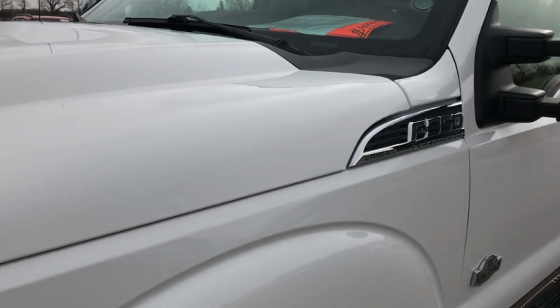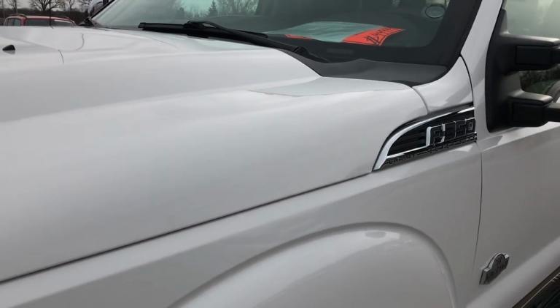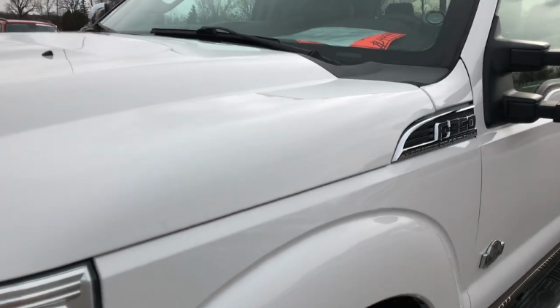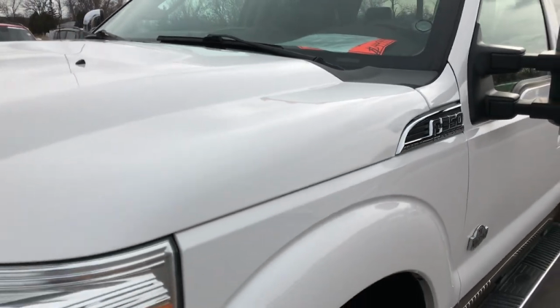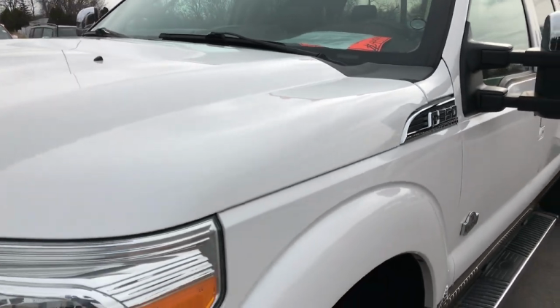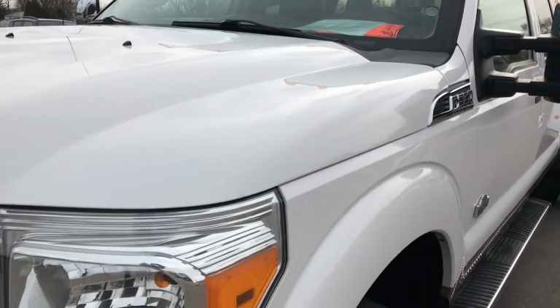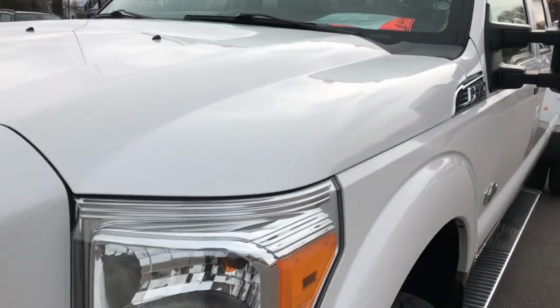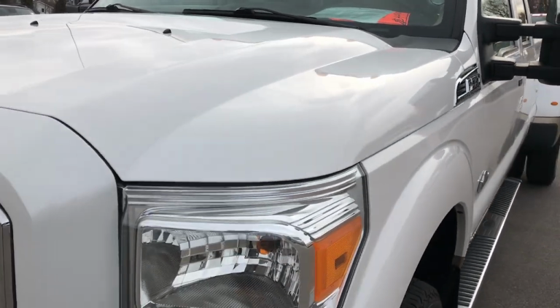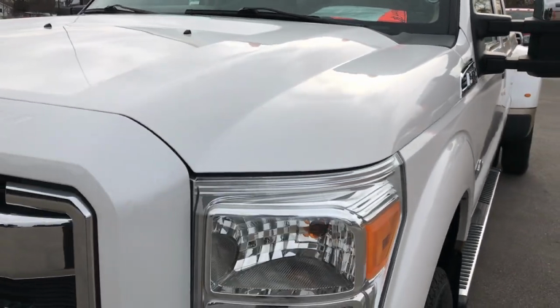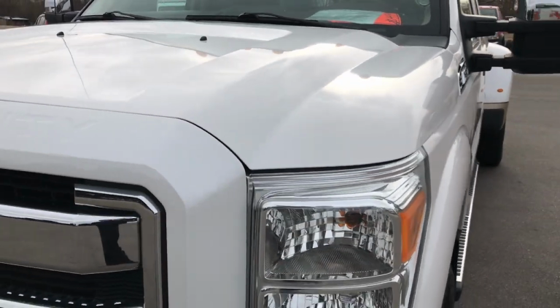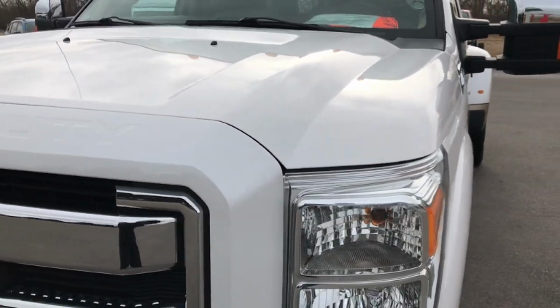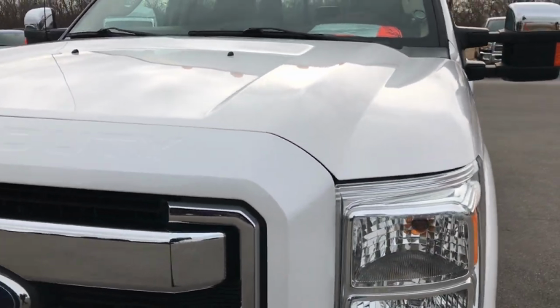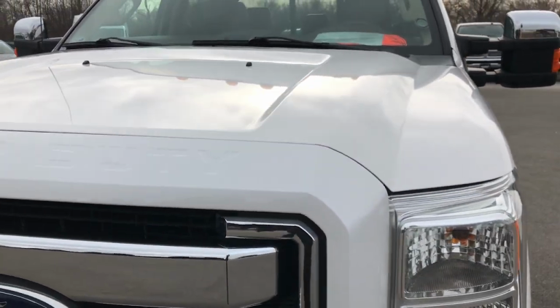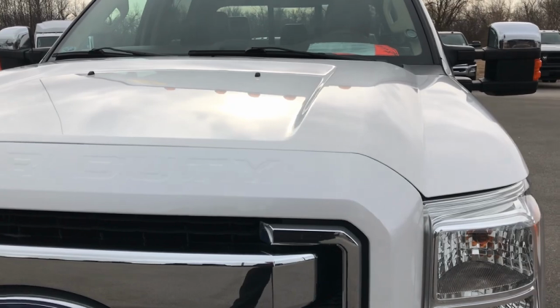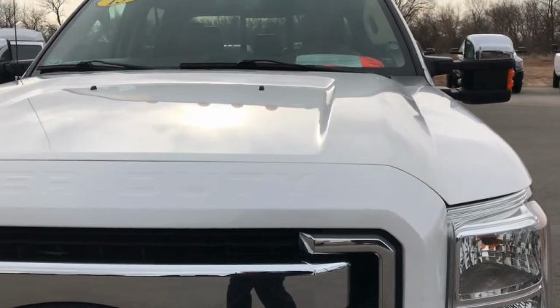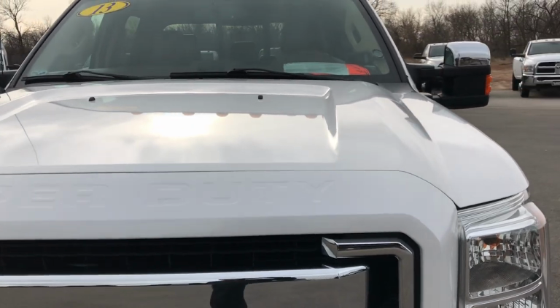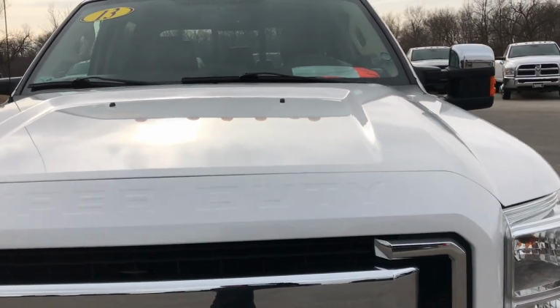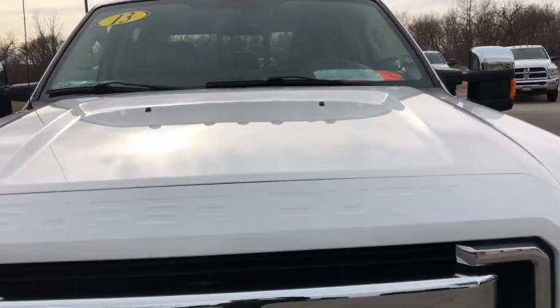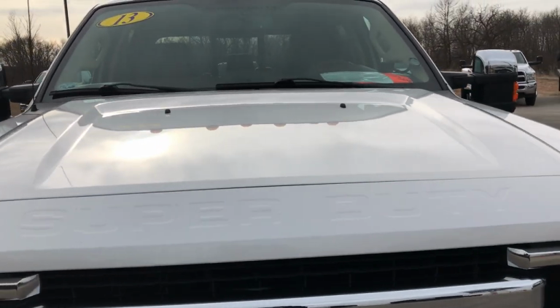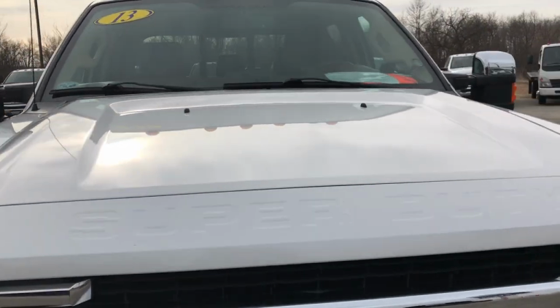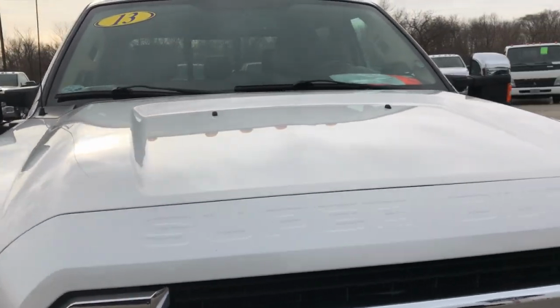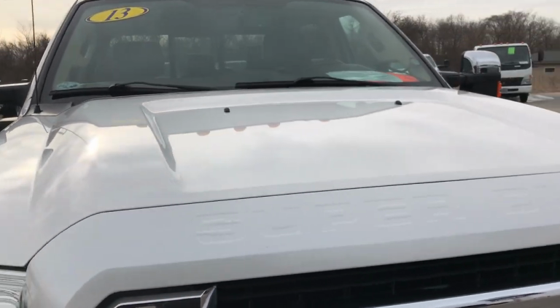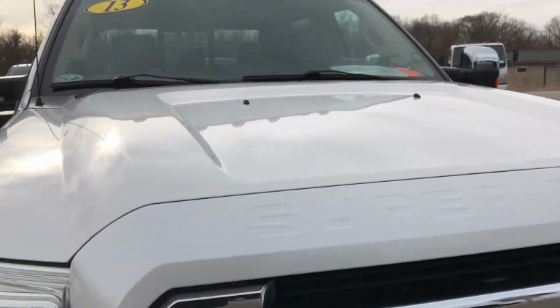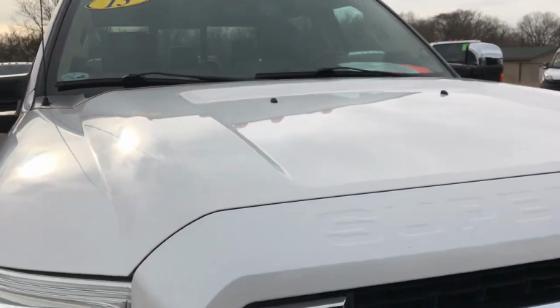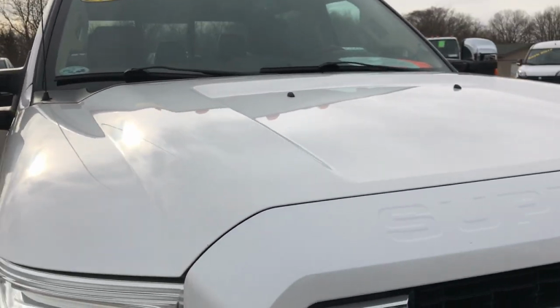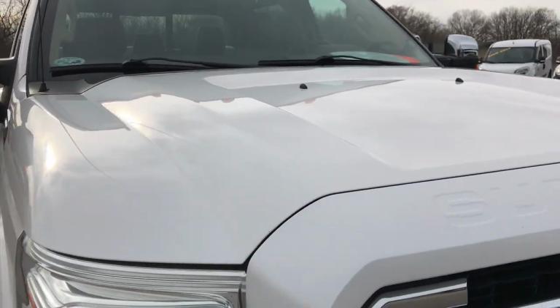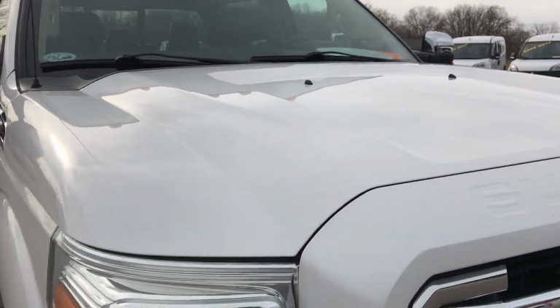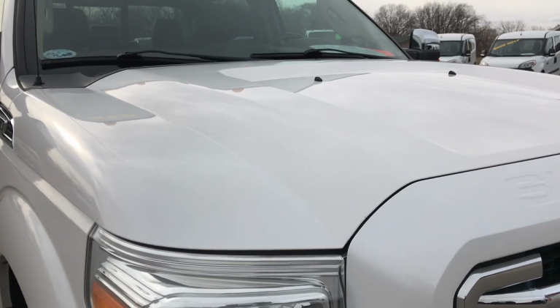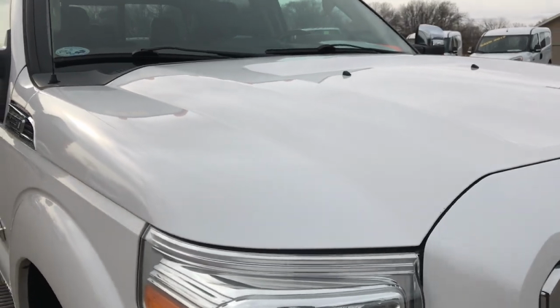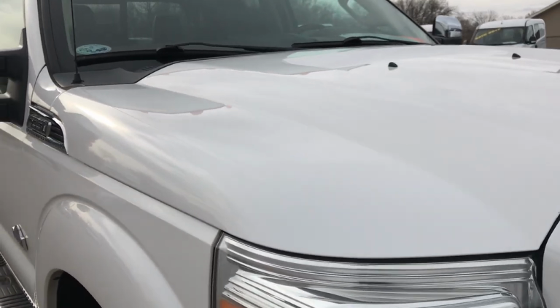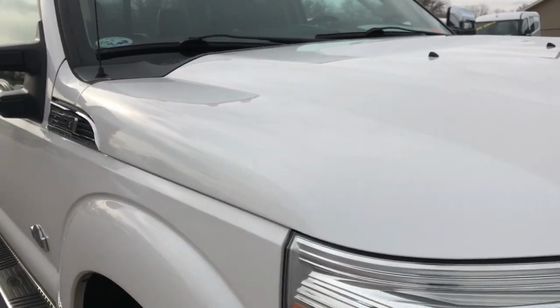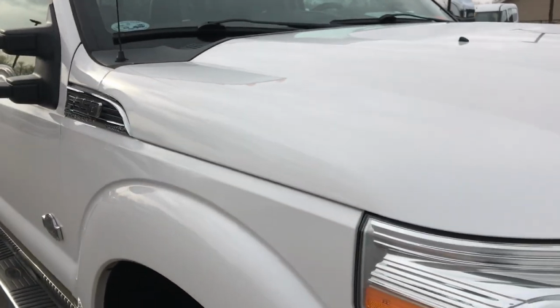We shoot all of our videos in 1080p. So if you have HD capabilities on your computer, tablet, or smartphone device, turn them on now because it is like you're right here looking at this truck with me.